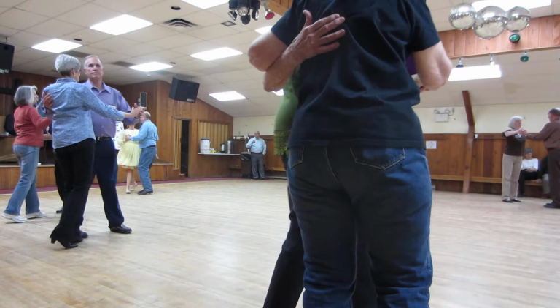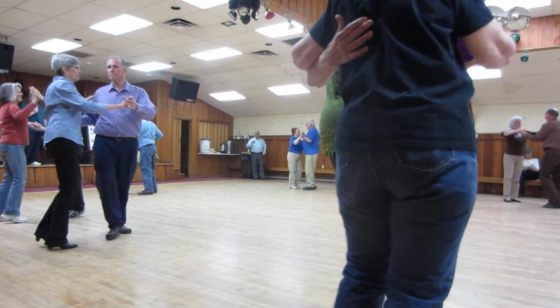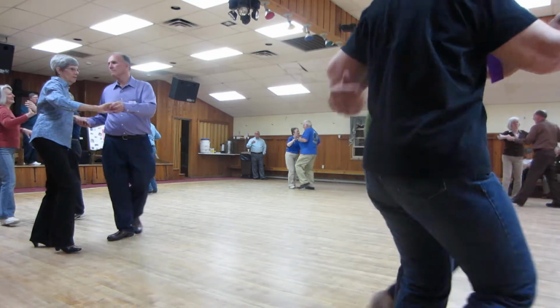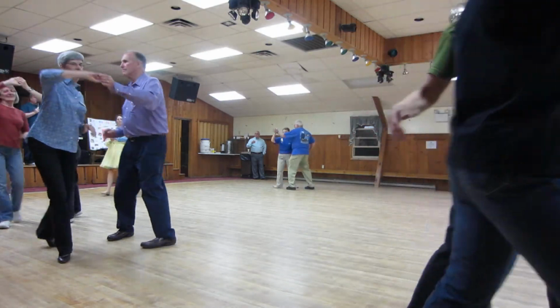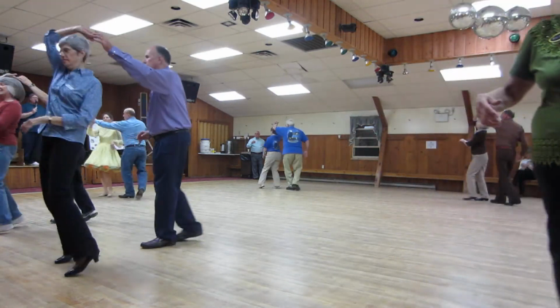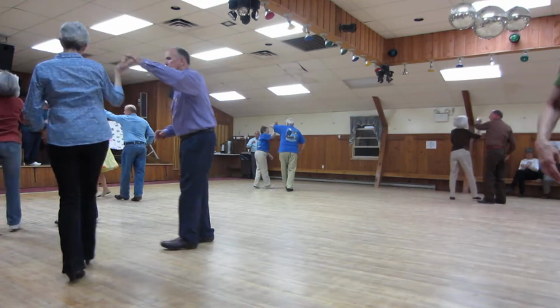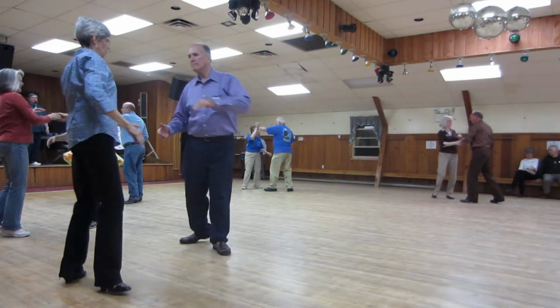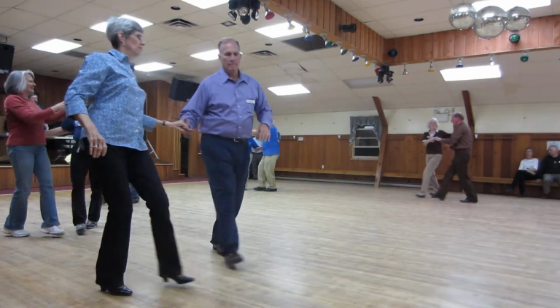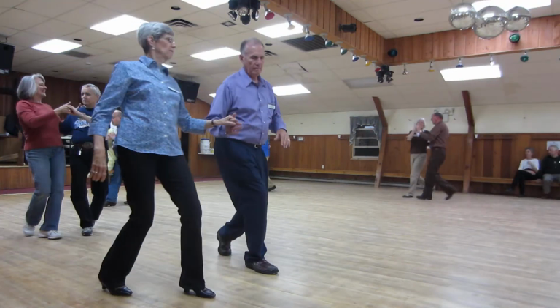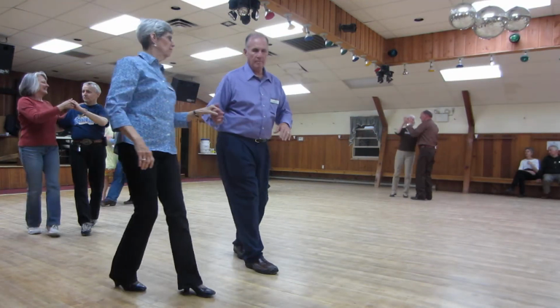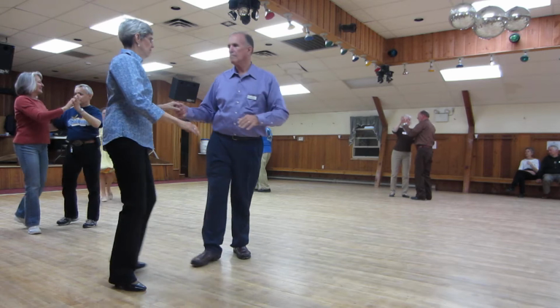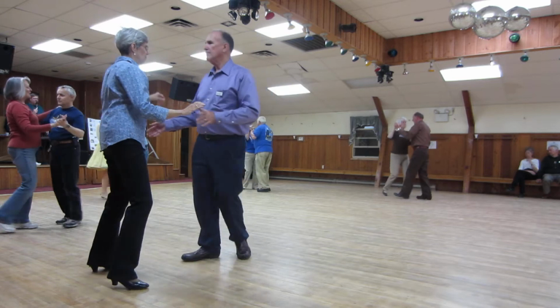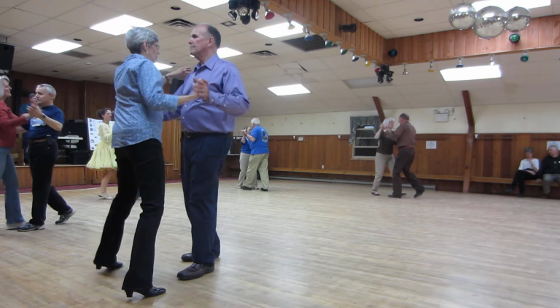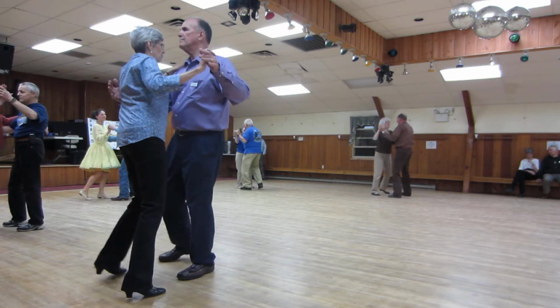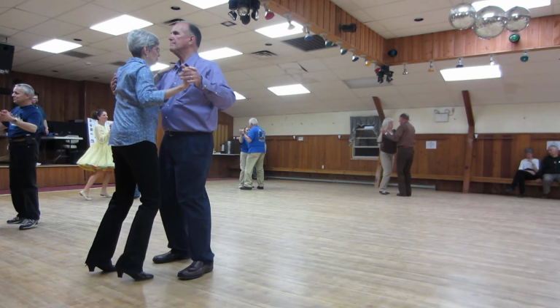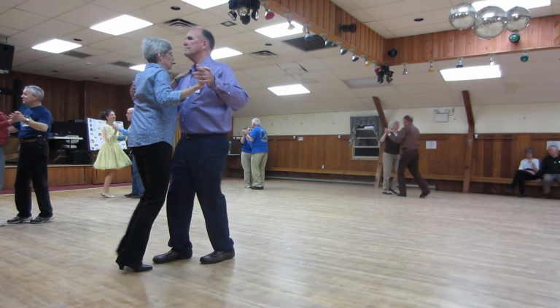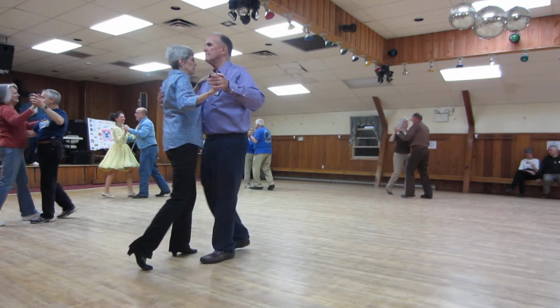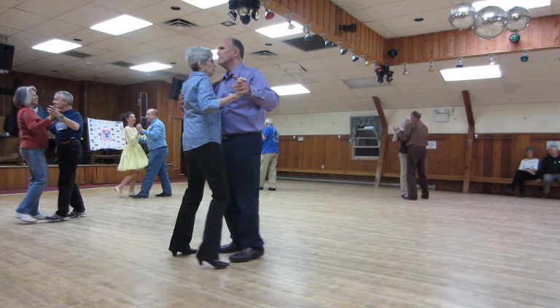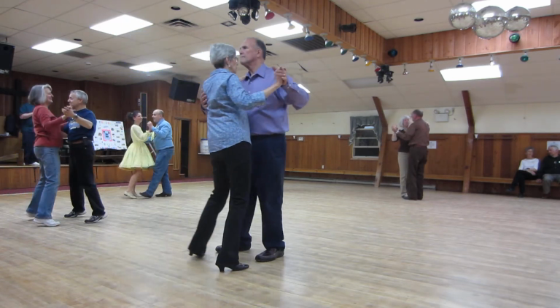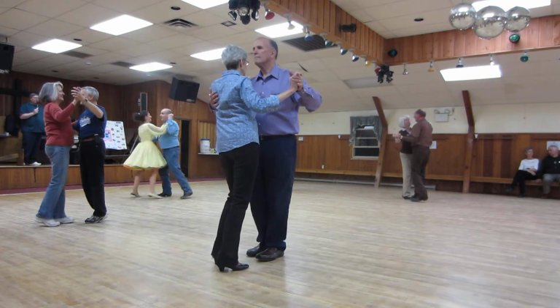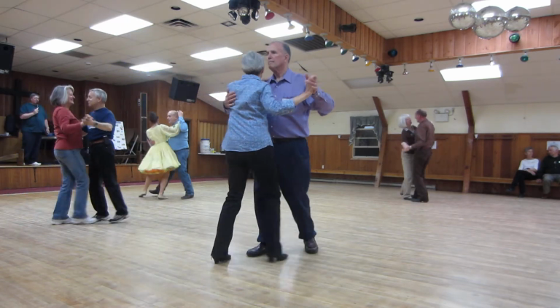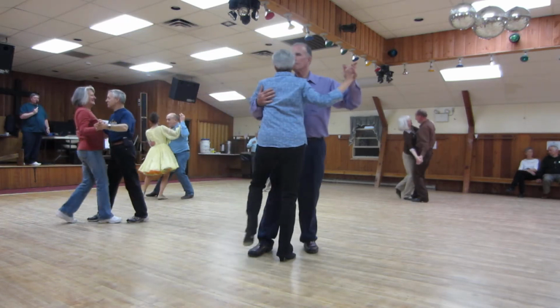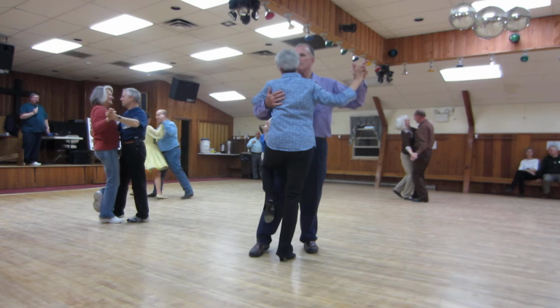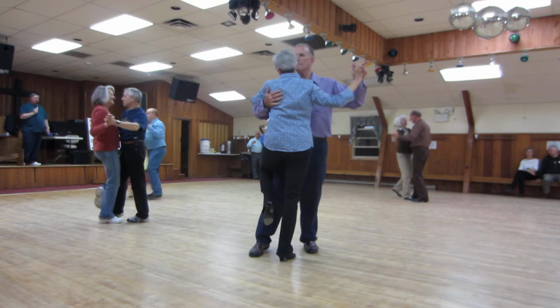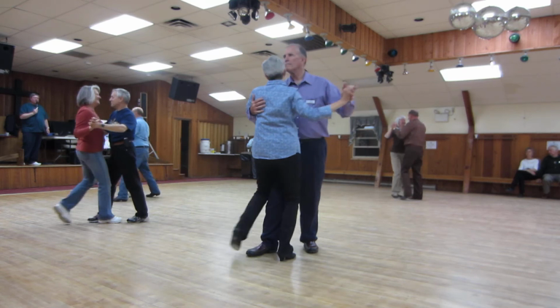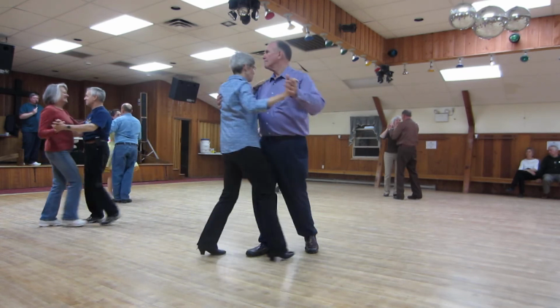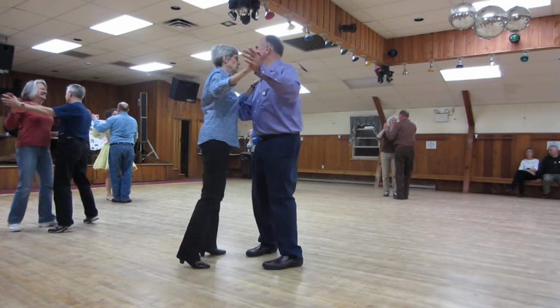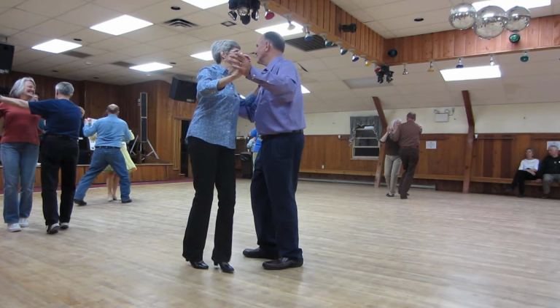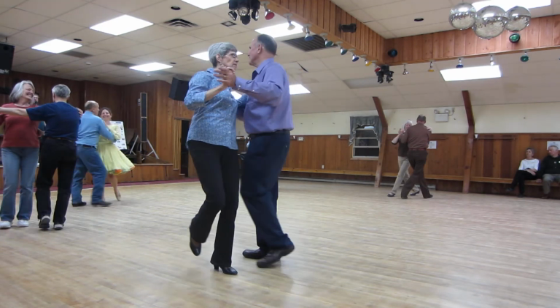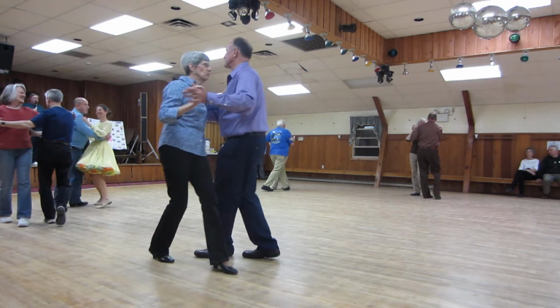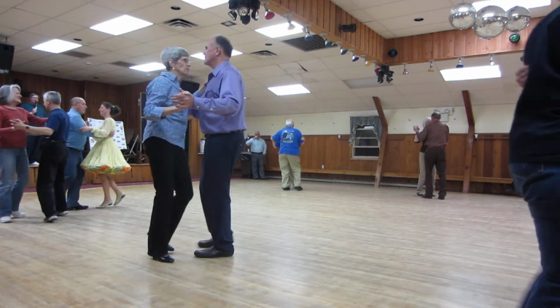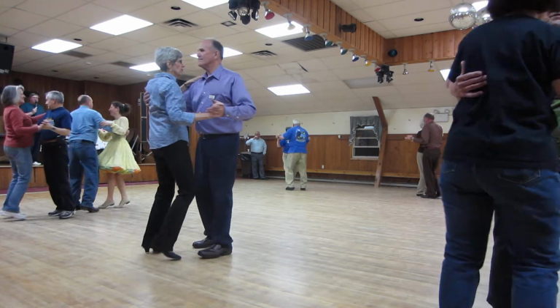Troll behind. Breathe. Chair. Recover closed. Box. Deep back up and squeeze leg crawl. Recover side car. Twinkle banjo. And twinkle with a maneuver.